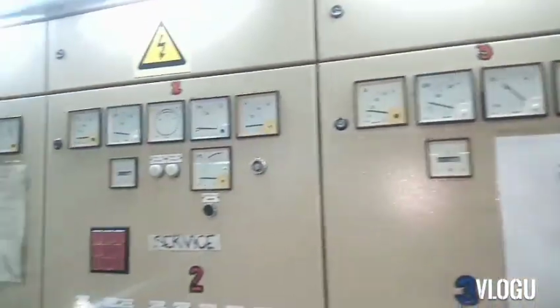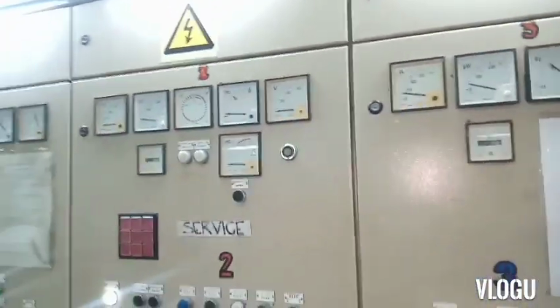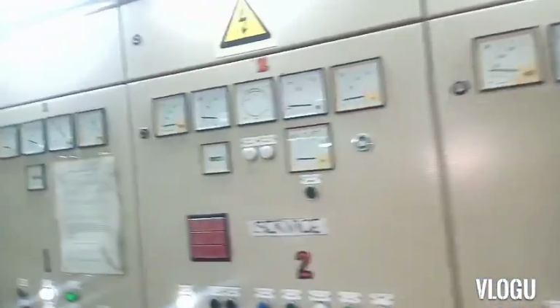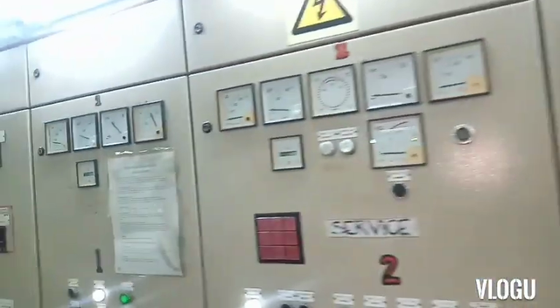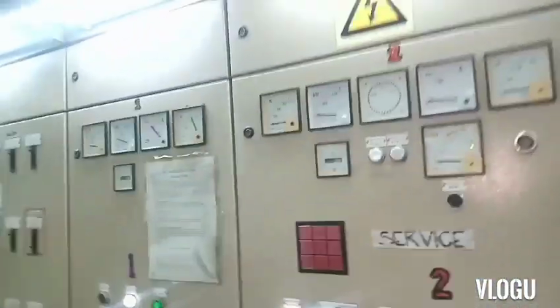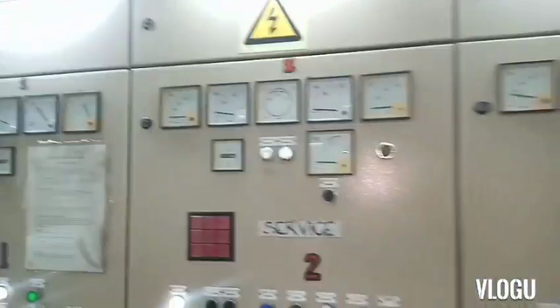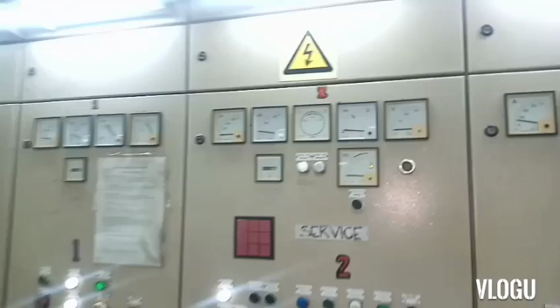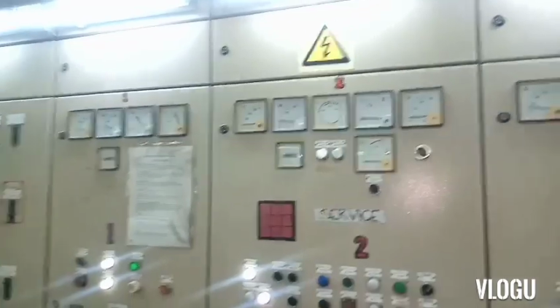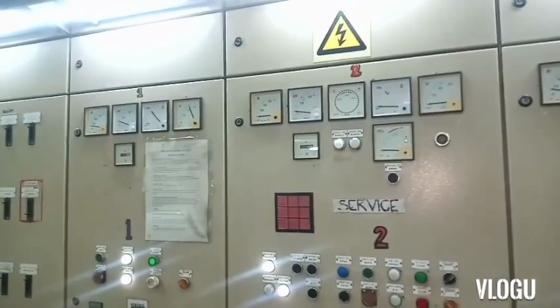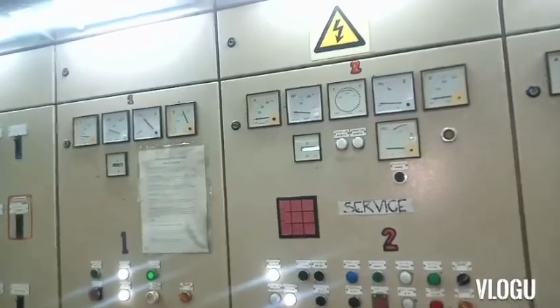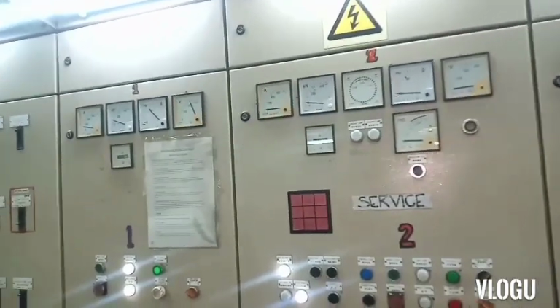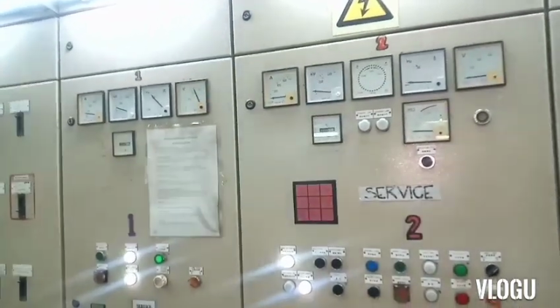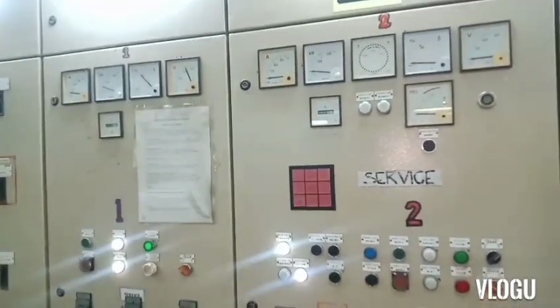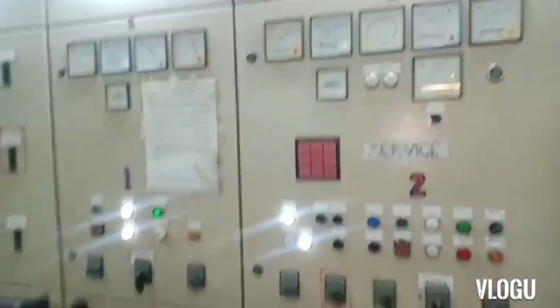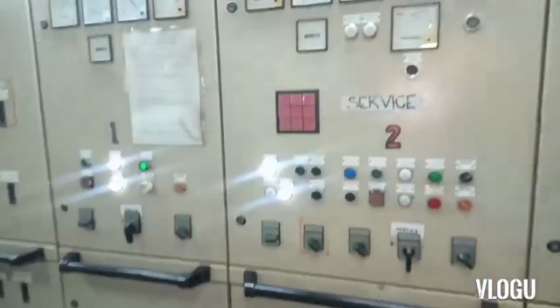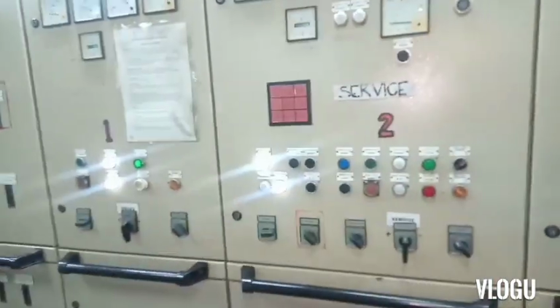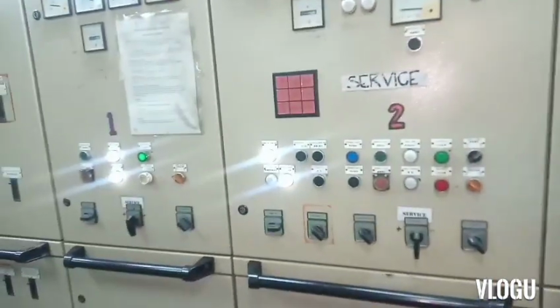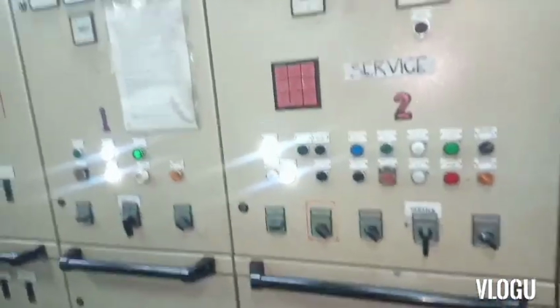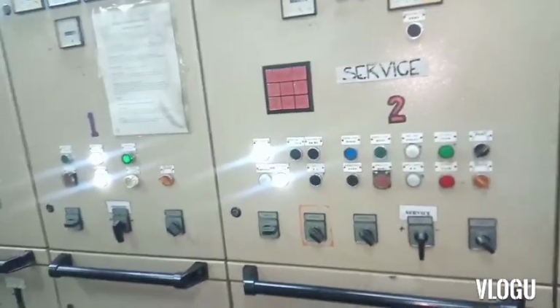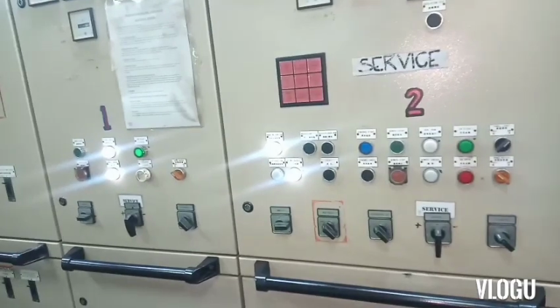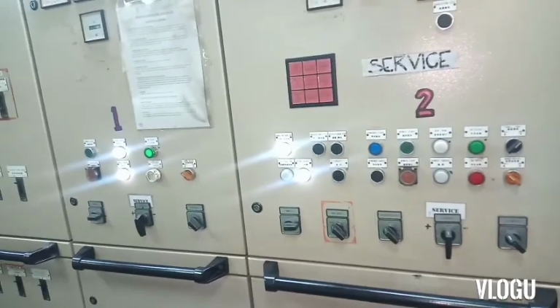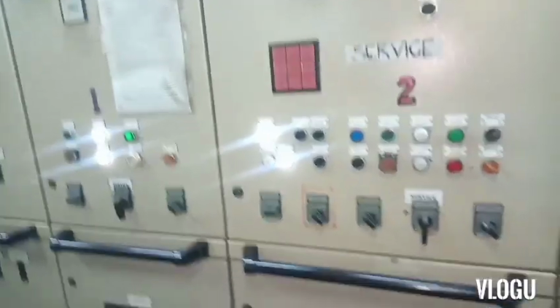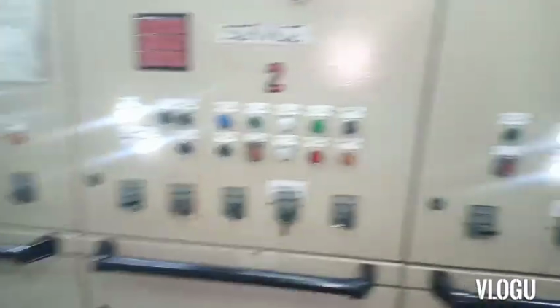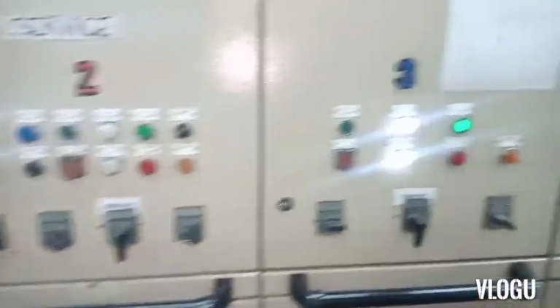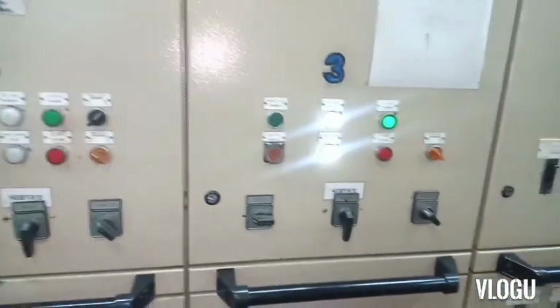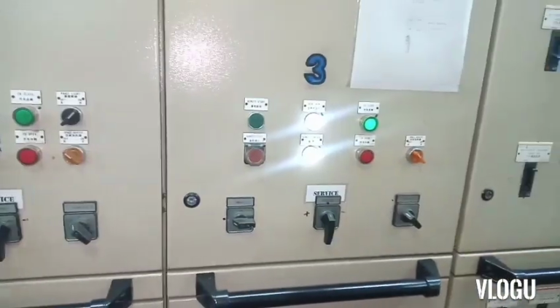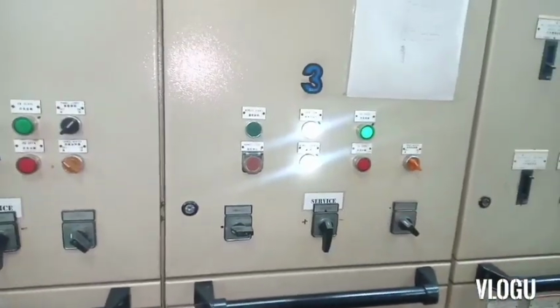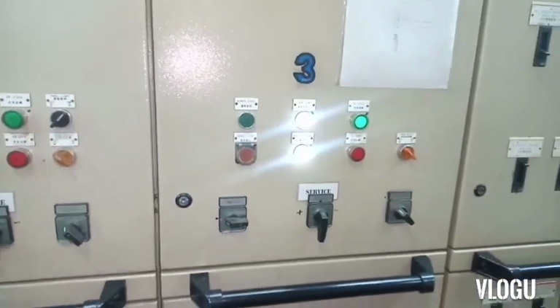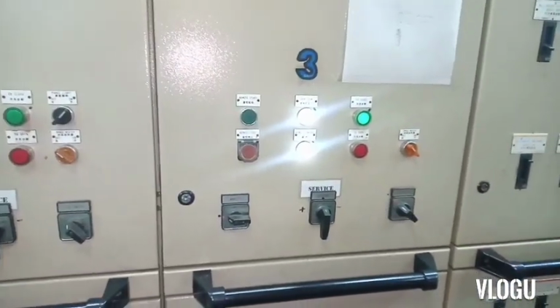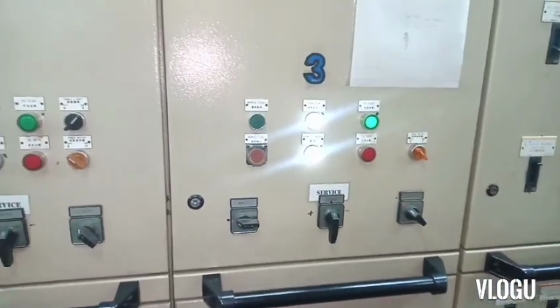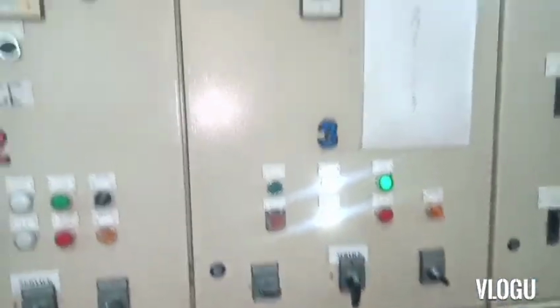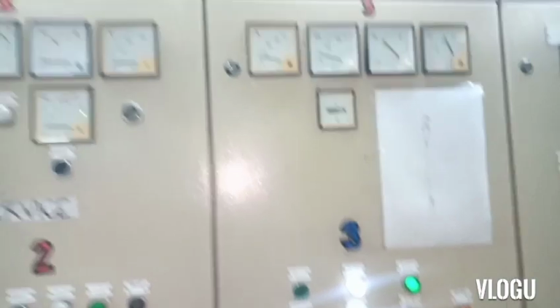This is our main switchboard and this is the synchro panel. Now I want to explain when the trouble happened.